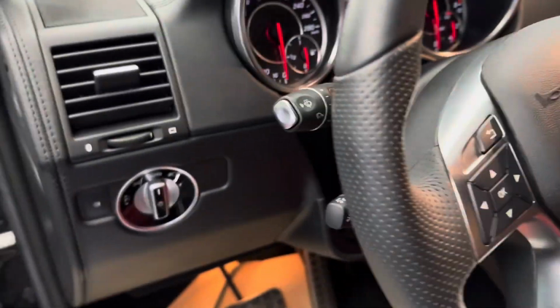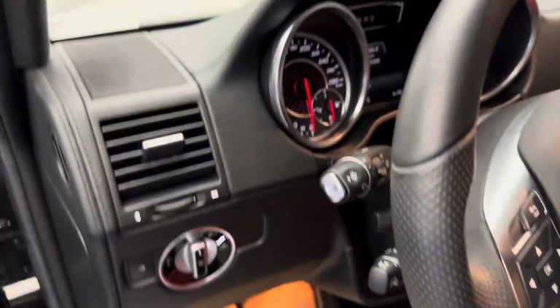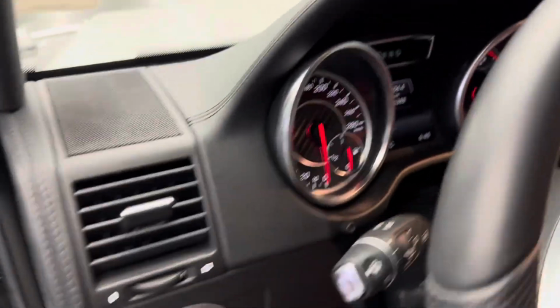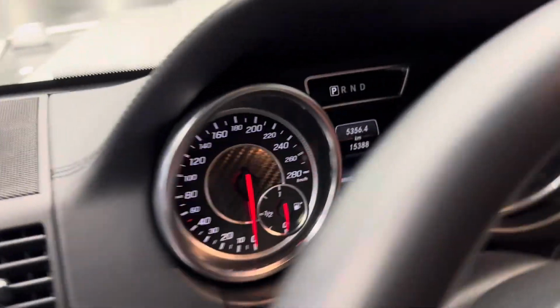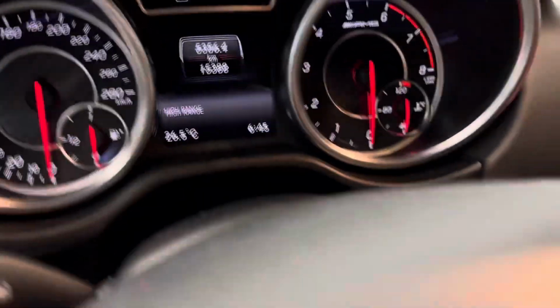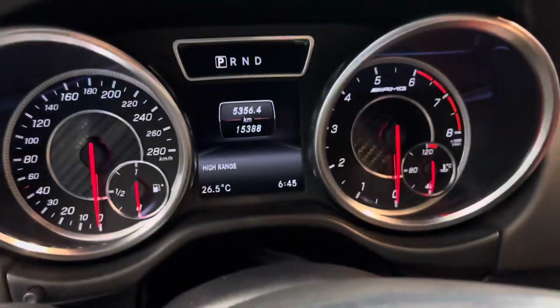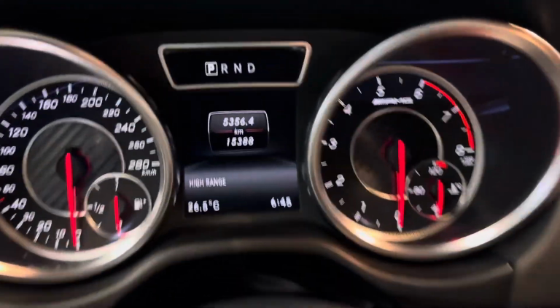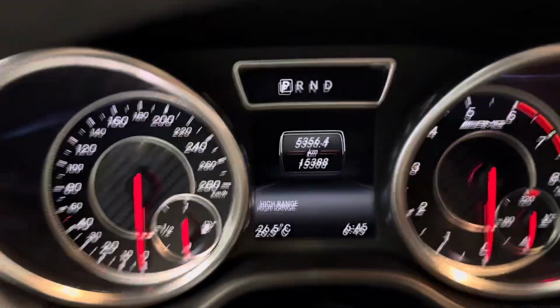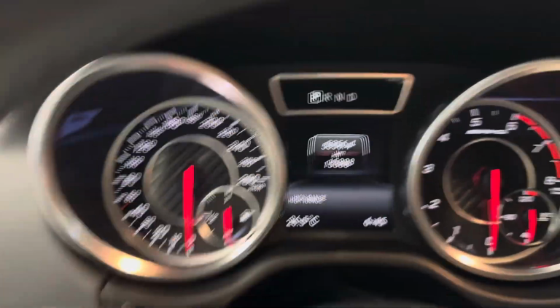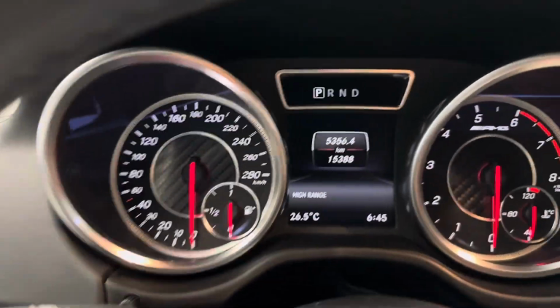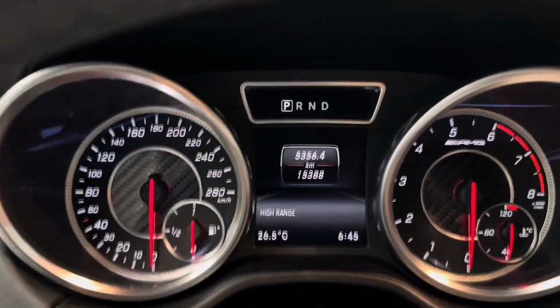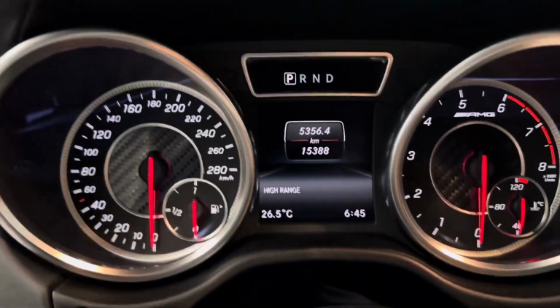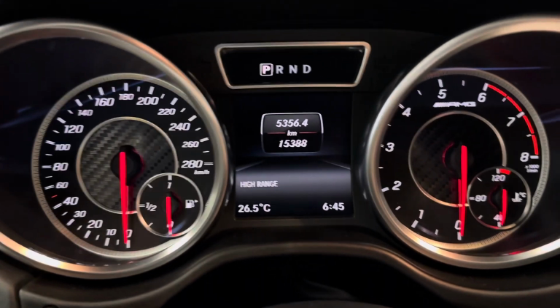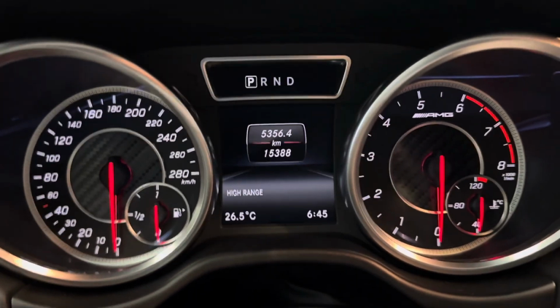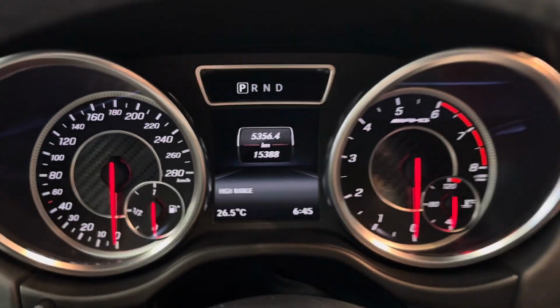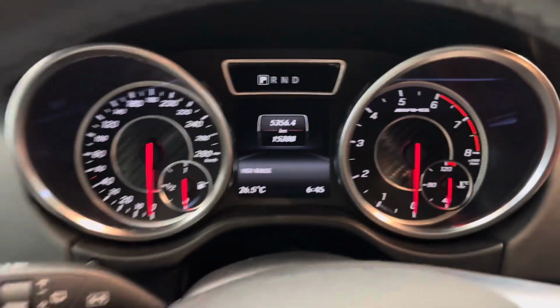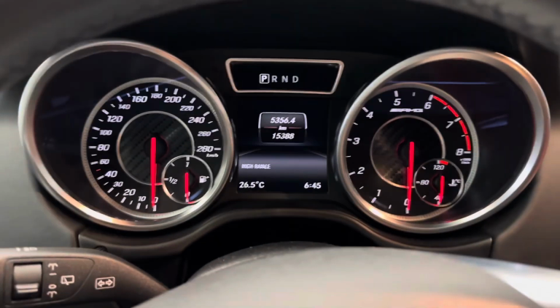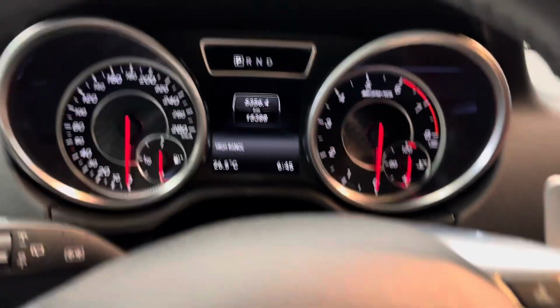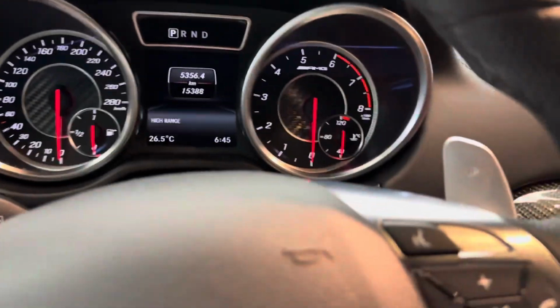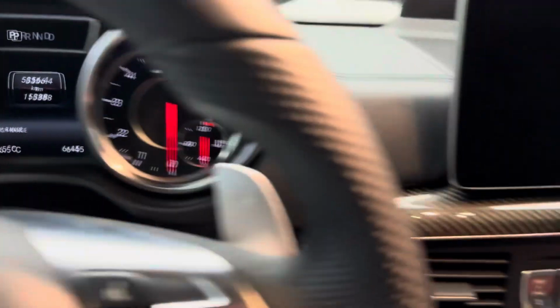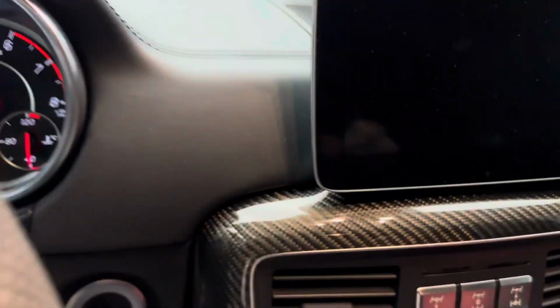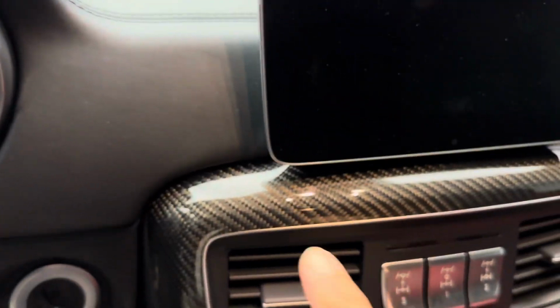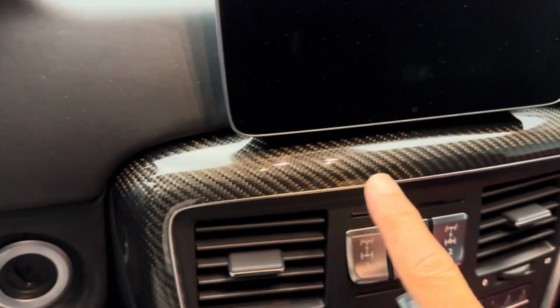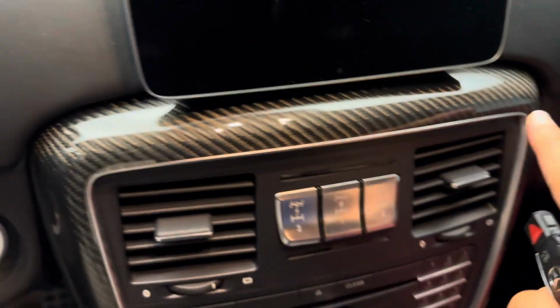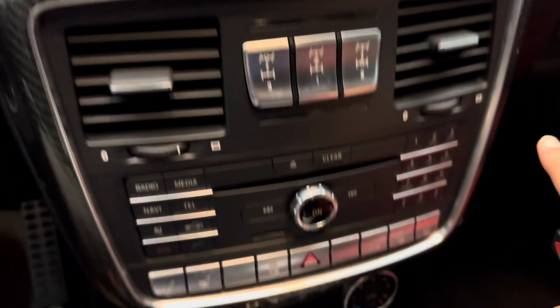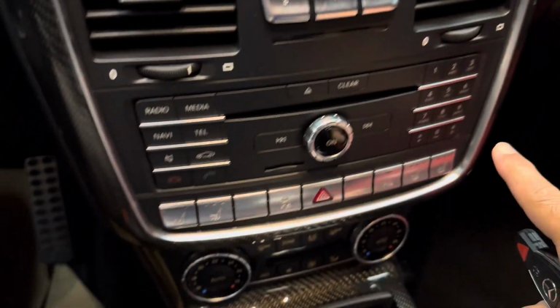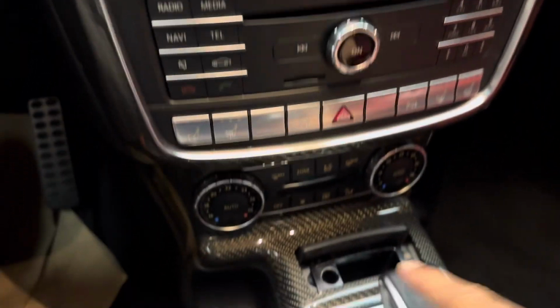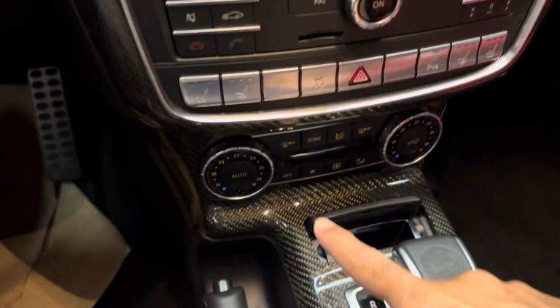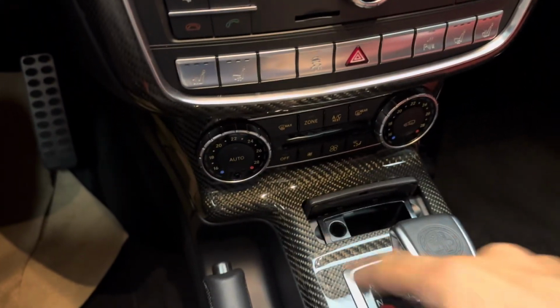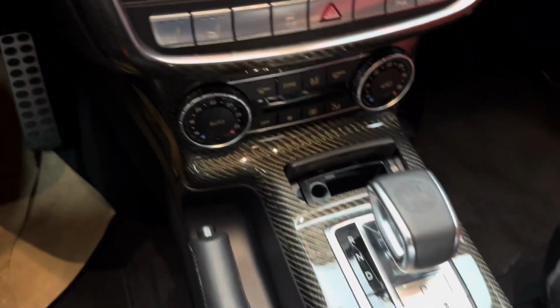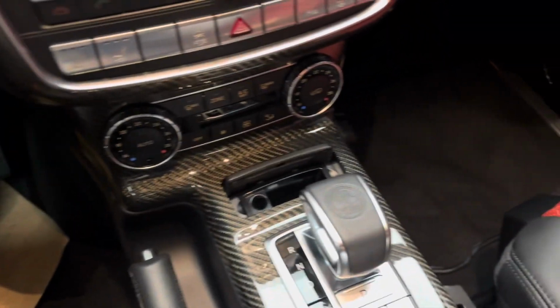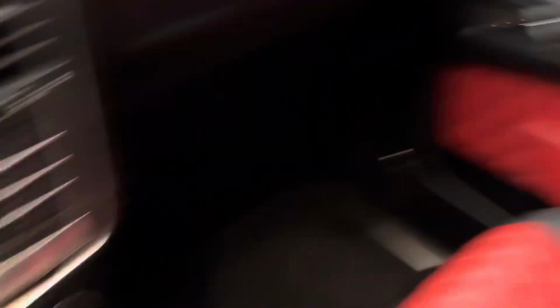Fire up the car — it's at 15,388 kilometers. You've got the carbon fiber trim here all around, carbon fiber trim, some more trim here.